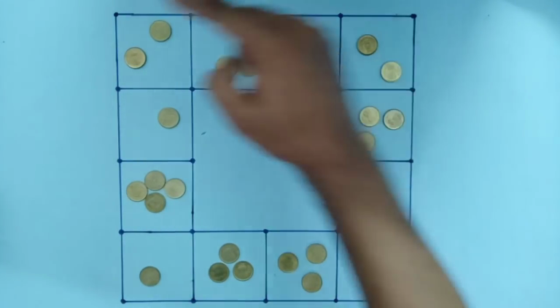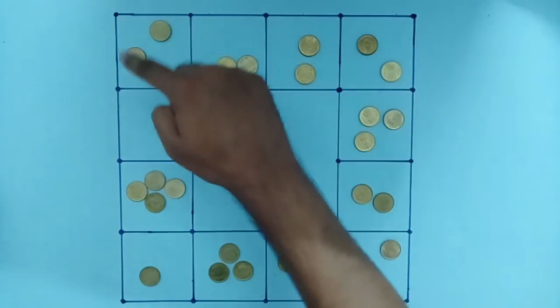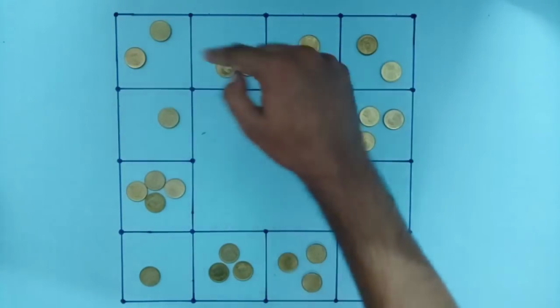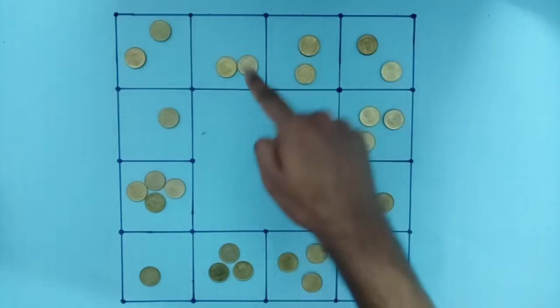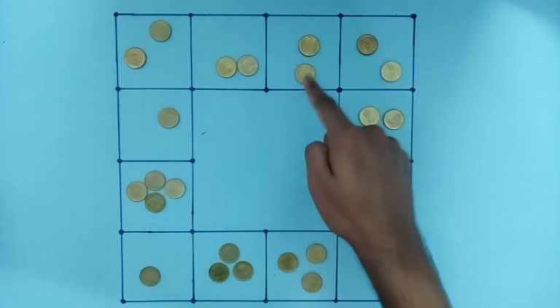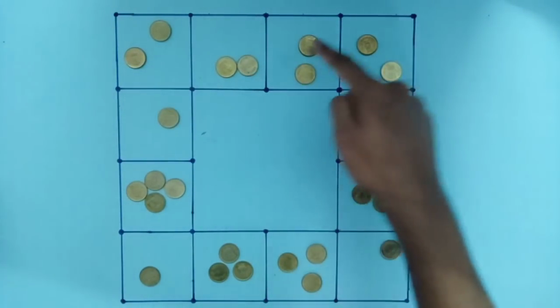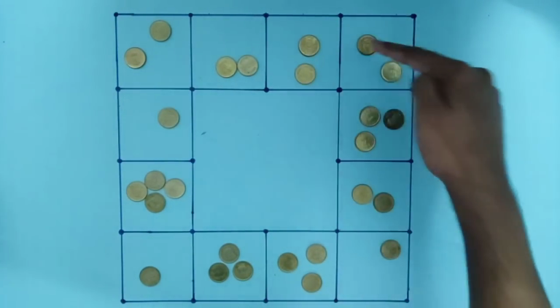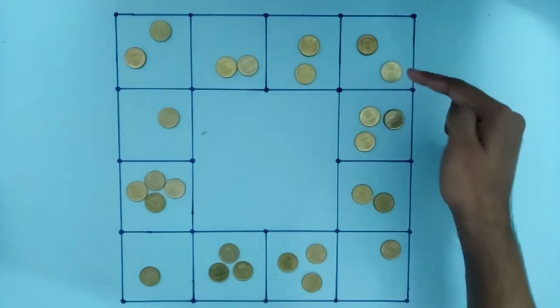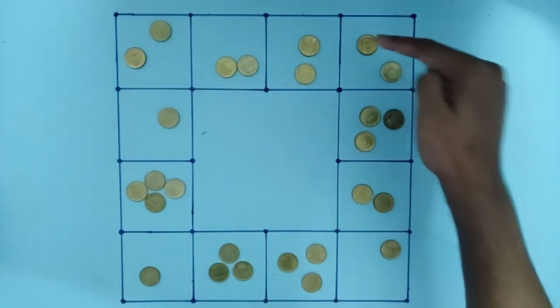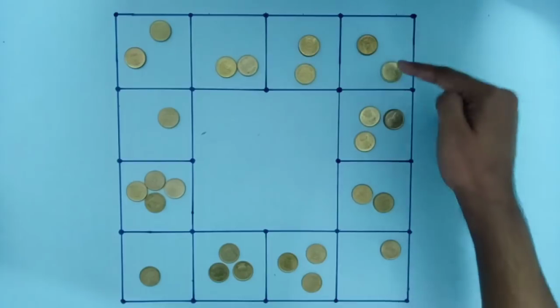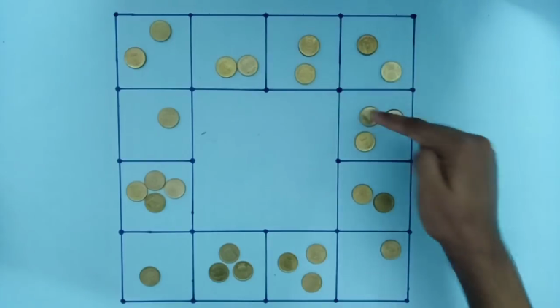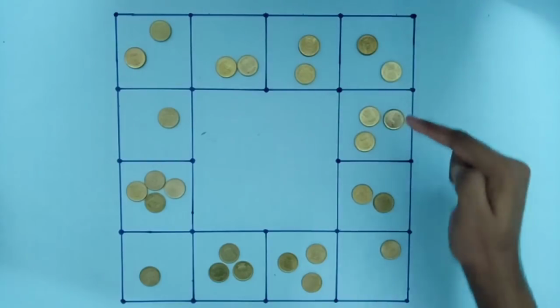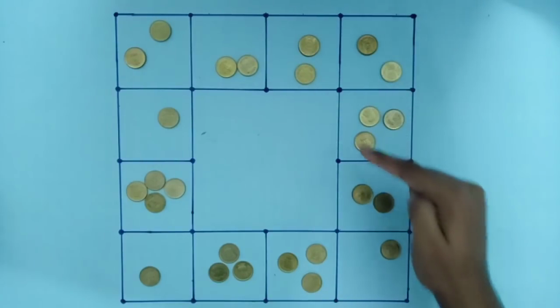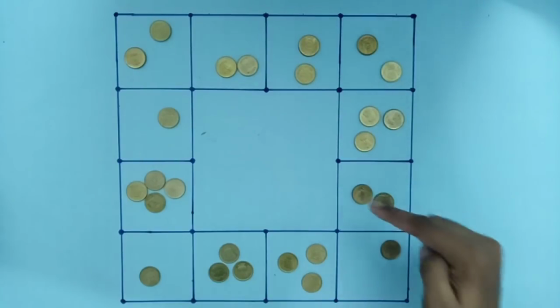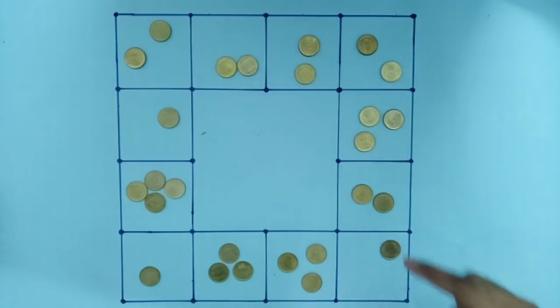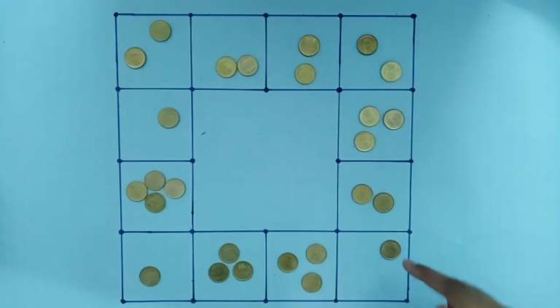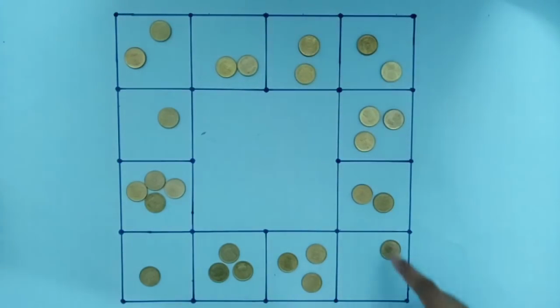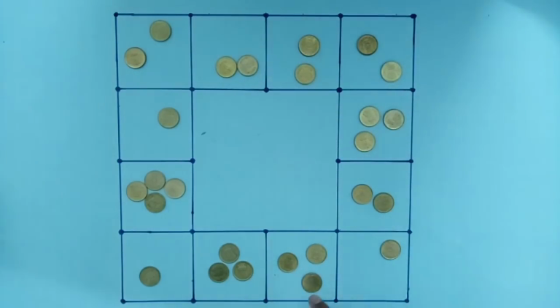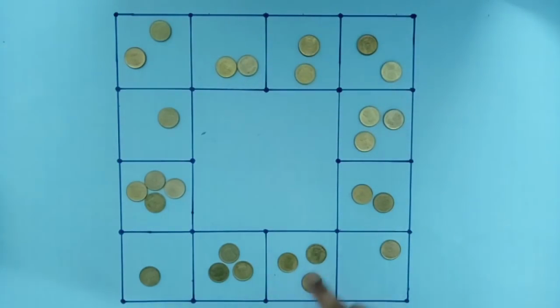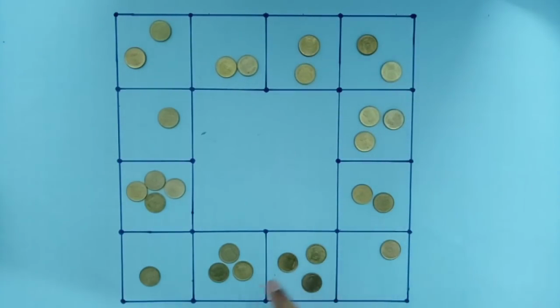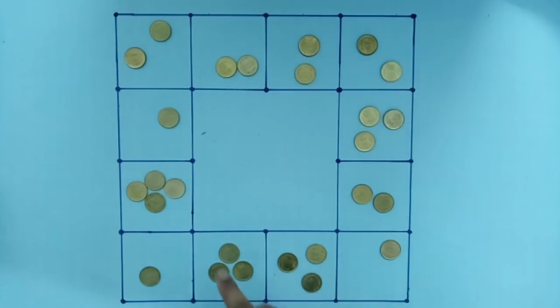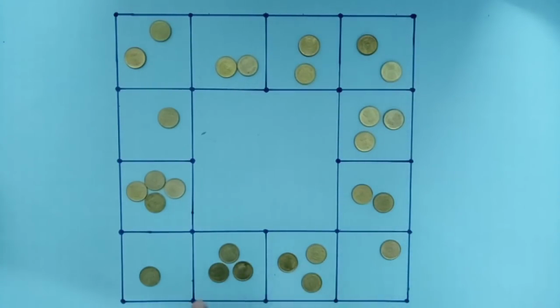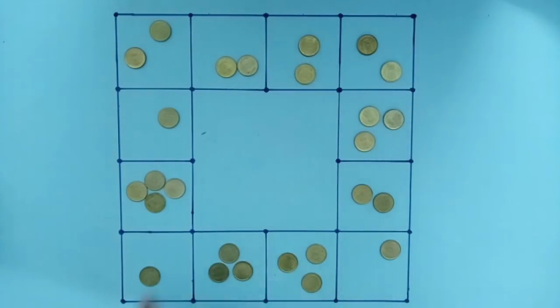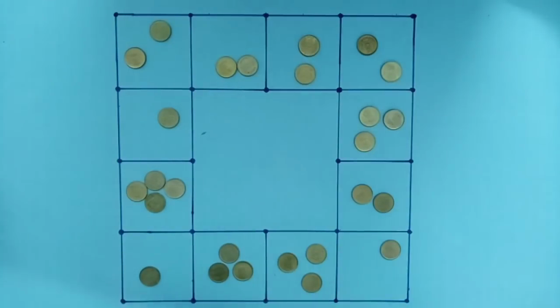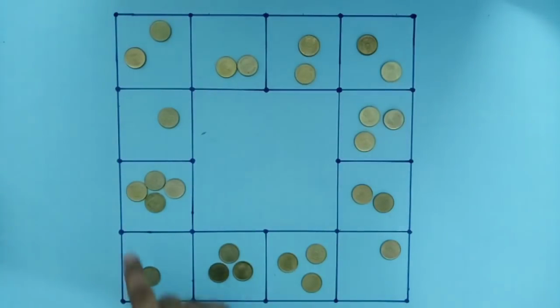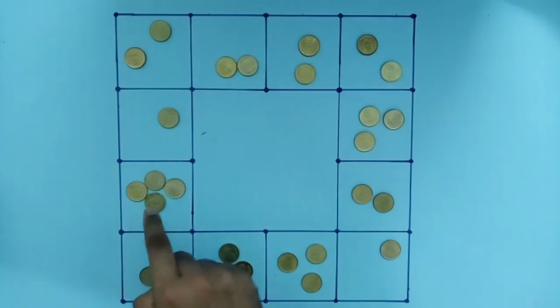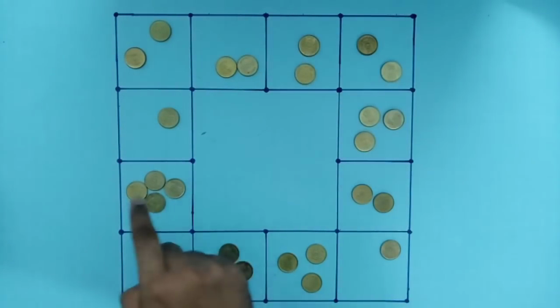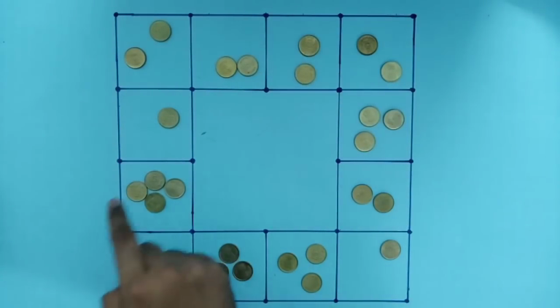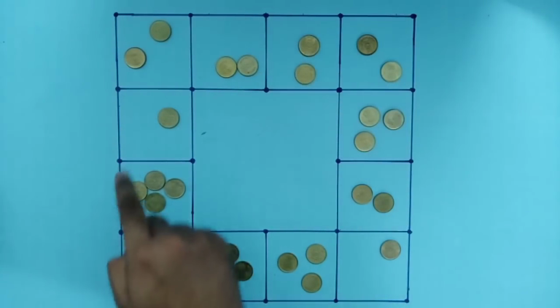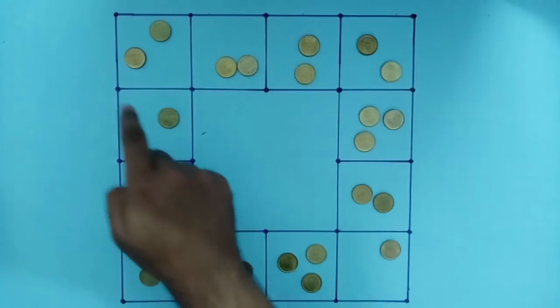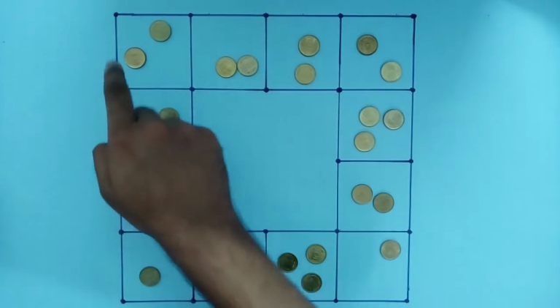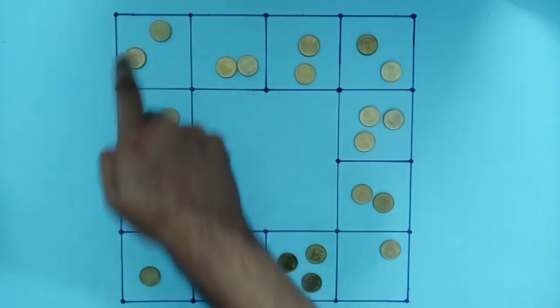1, 2, 3, 4, 5, 6, 7, 8. 1, 2, 3, 4, 5, 6, 7, 8. 1, 2, 3, 4, 5, 6, 7, 8. 1, 2, 3, 4, 5, 6, 7, 8.